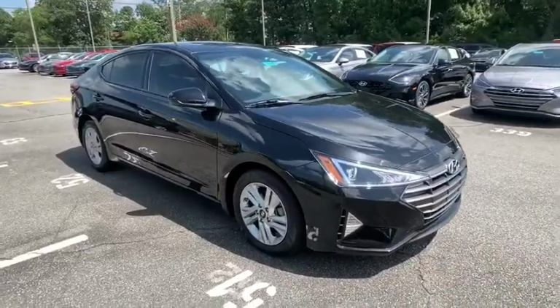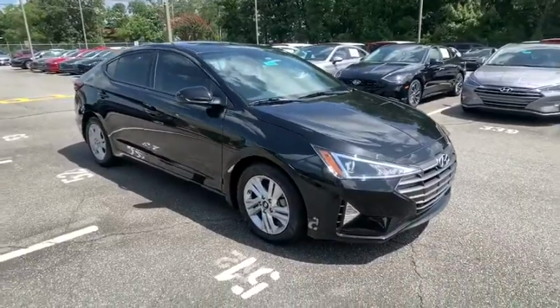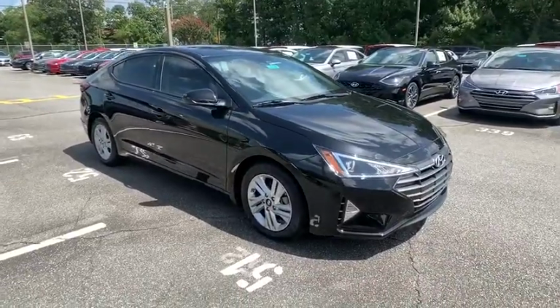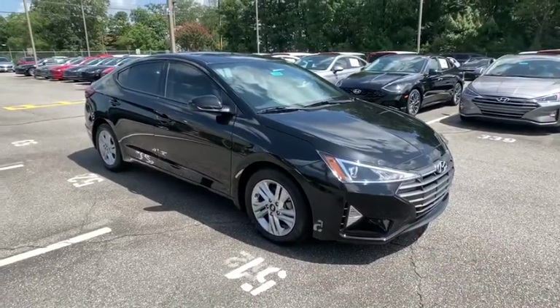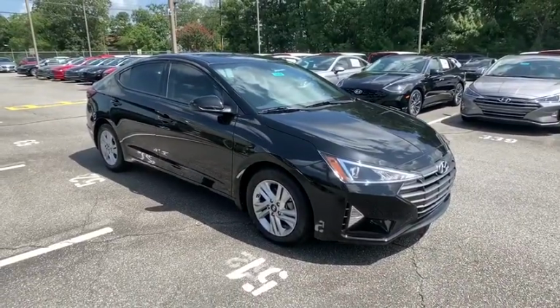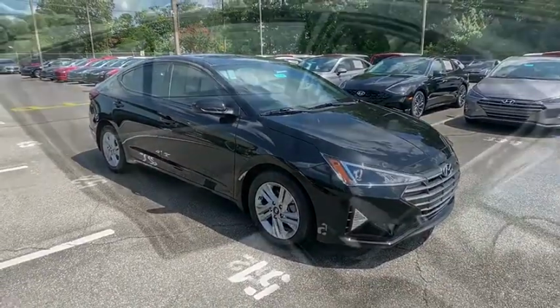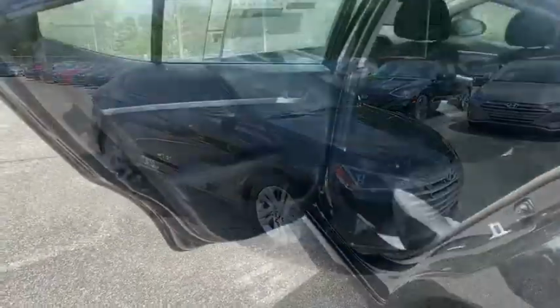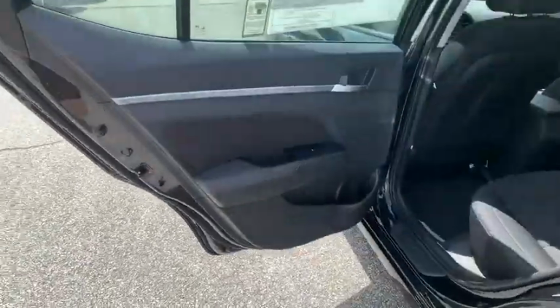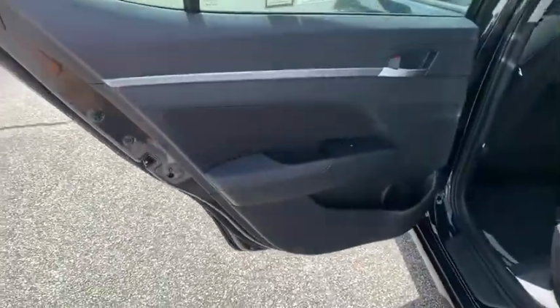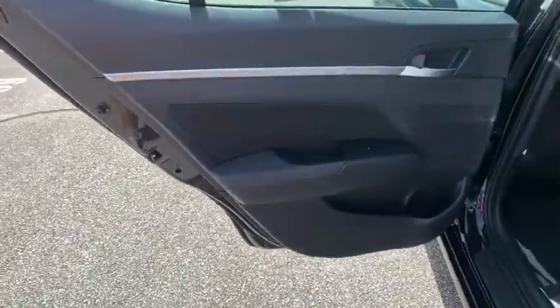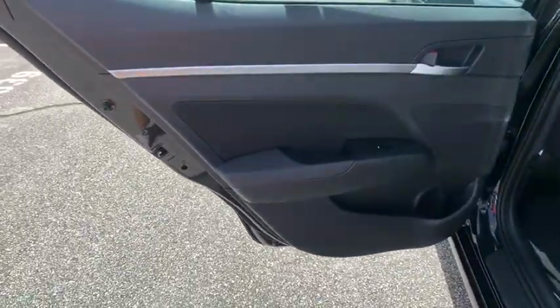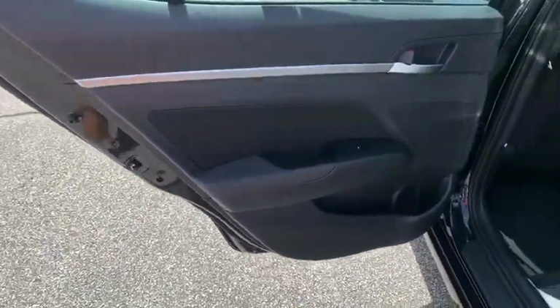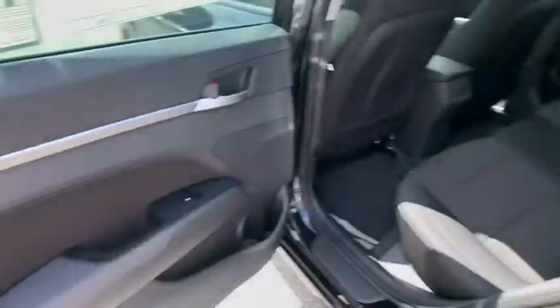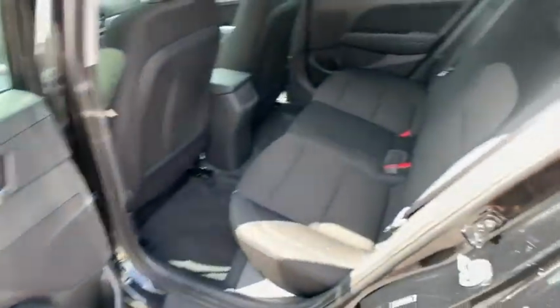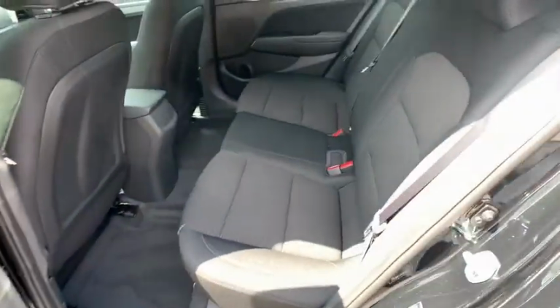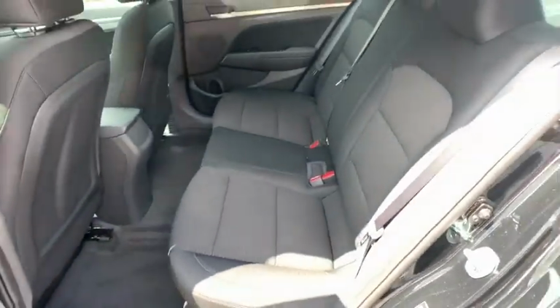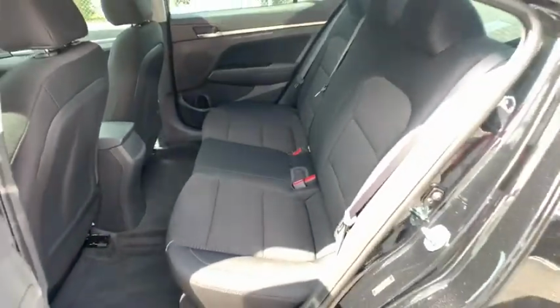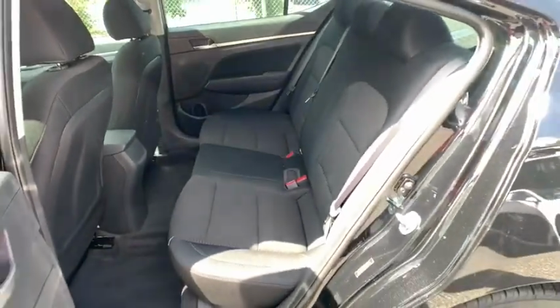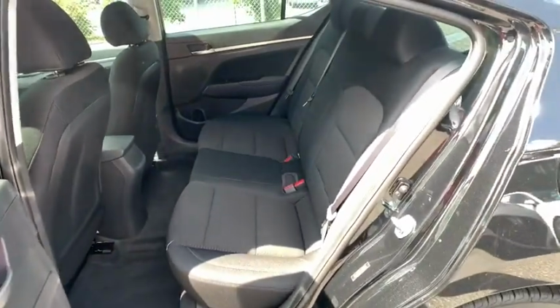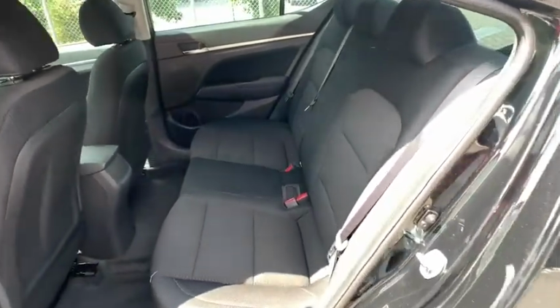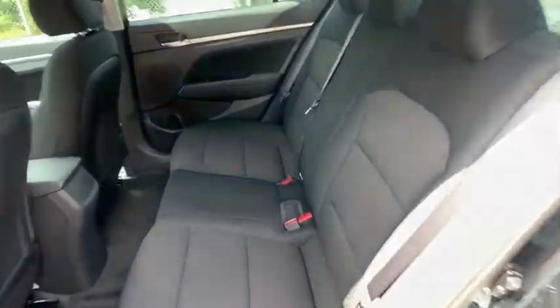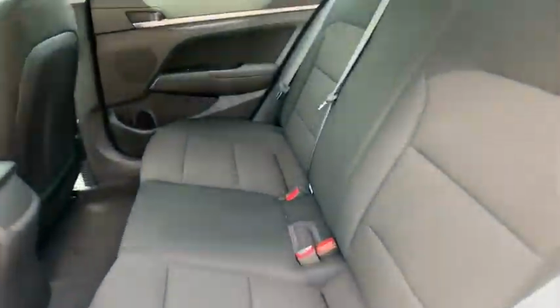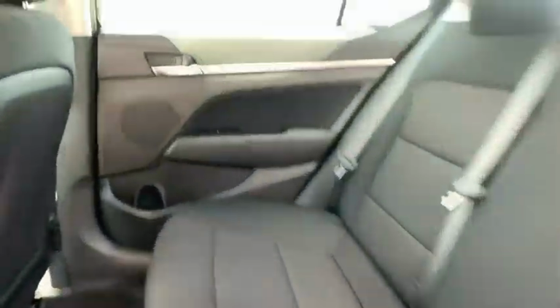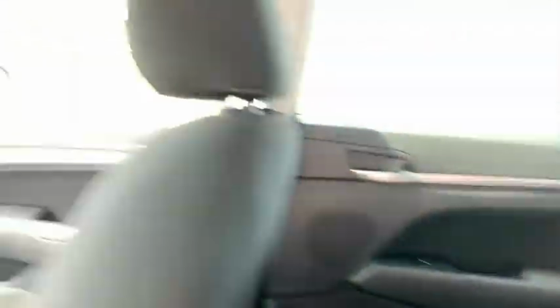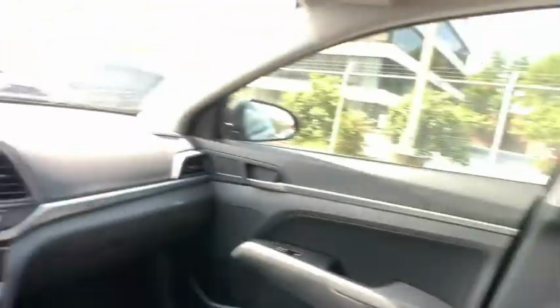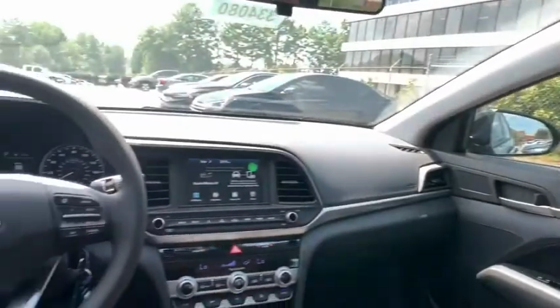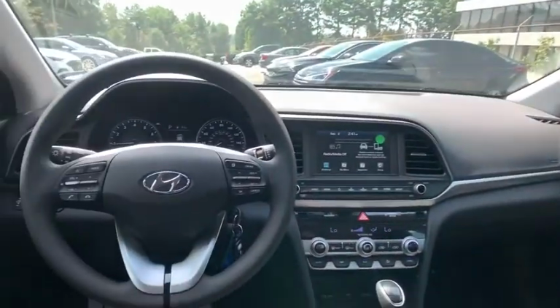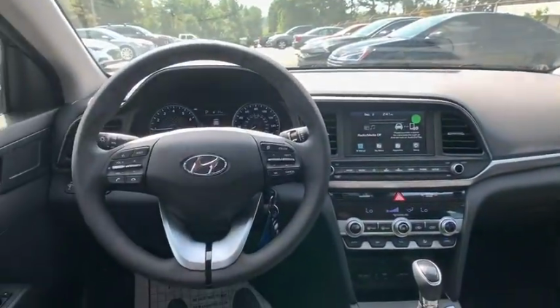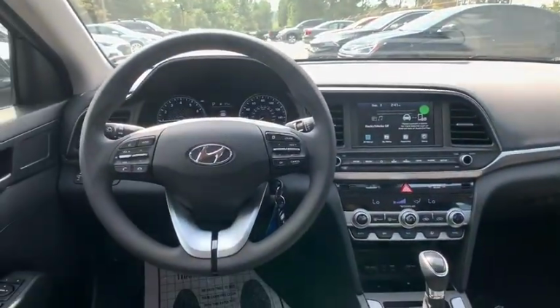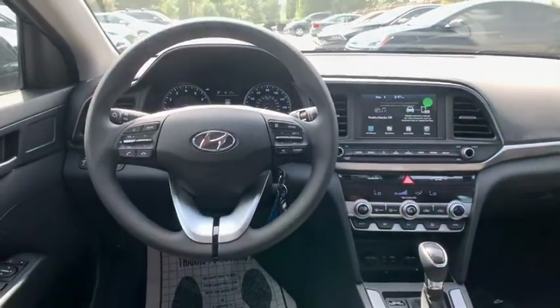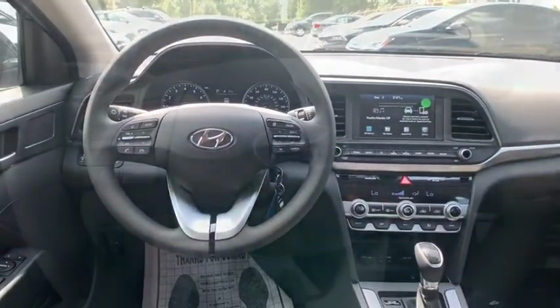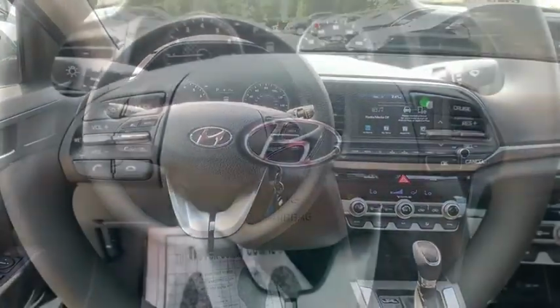Power steering, front wheel drive, adjustable steering wheel, cruise control, aluminum wheels, four-wheel disc brakes, AM FM stereo radio, rear defrost, climate control, bucket seats.